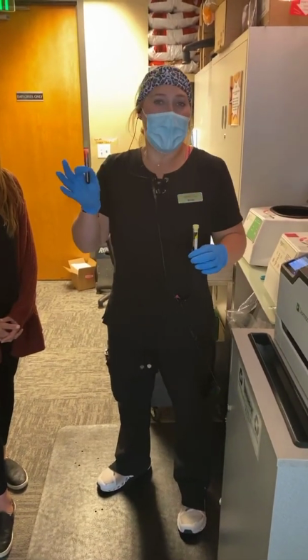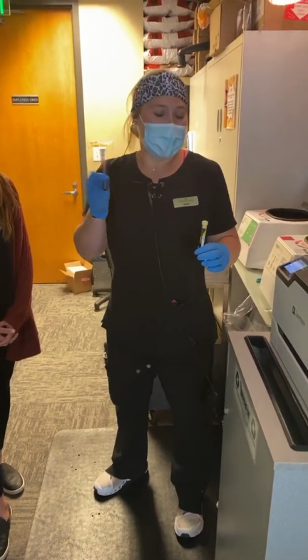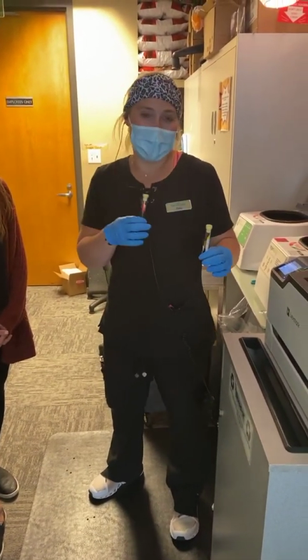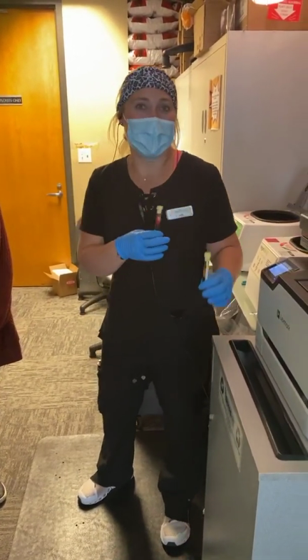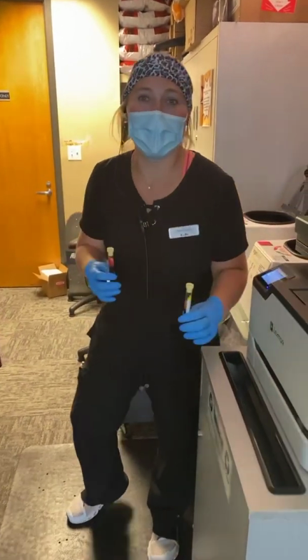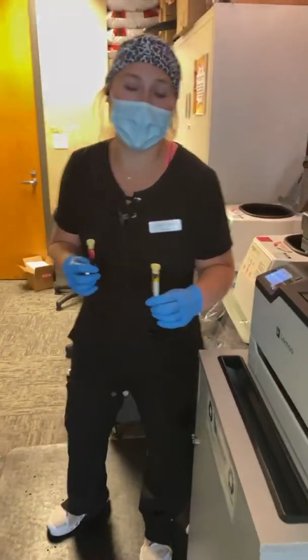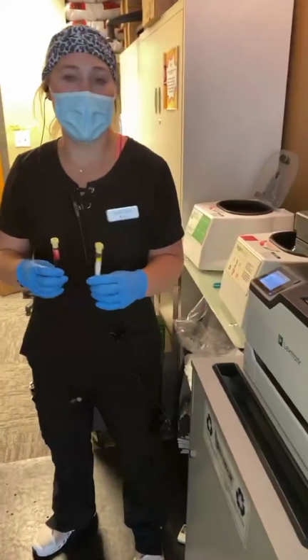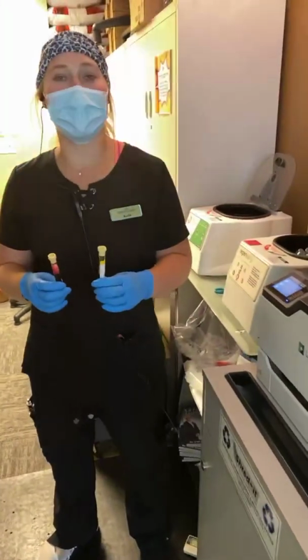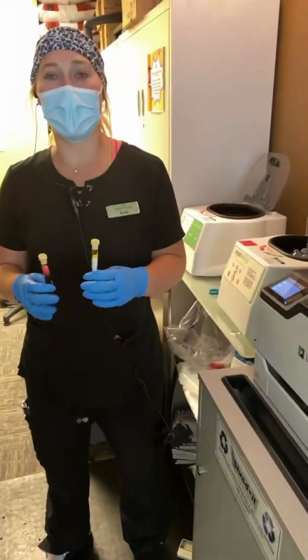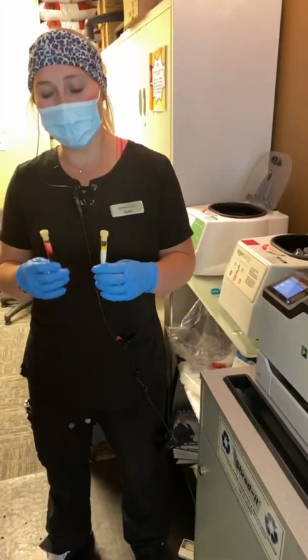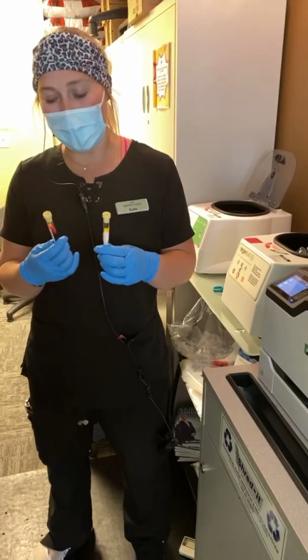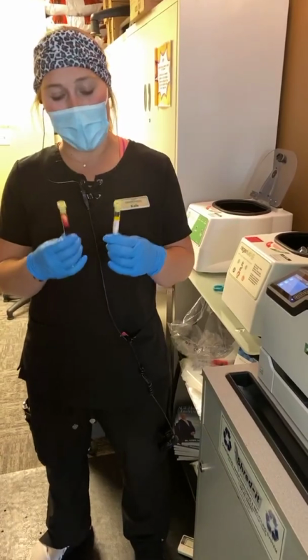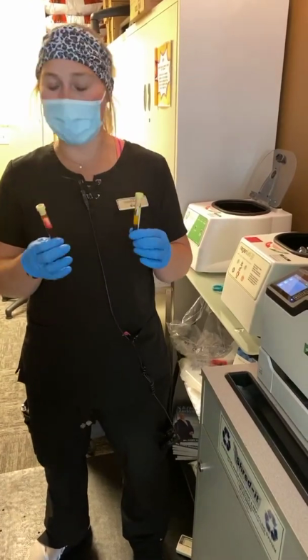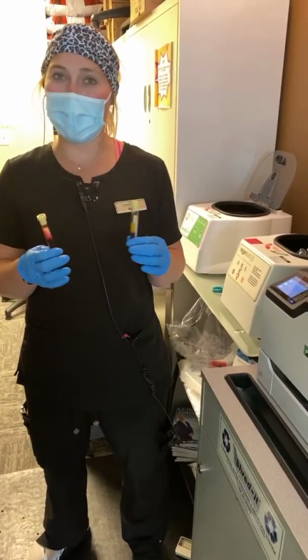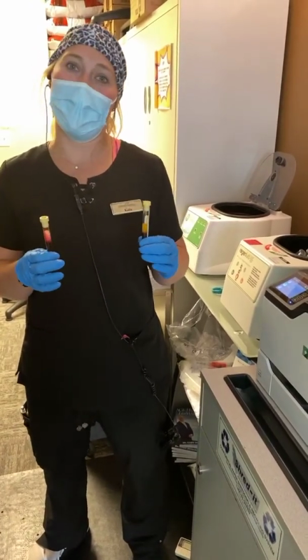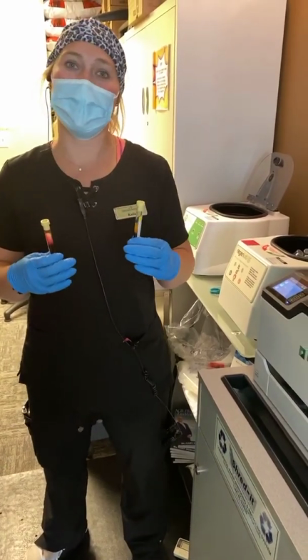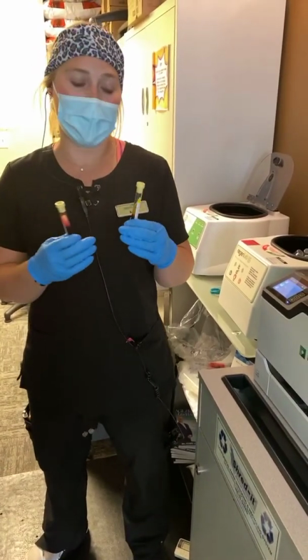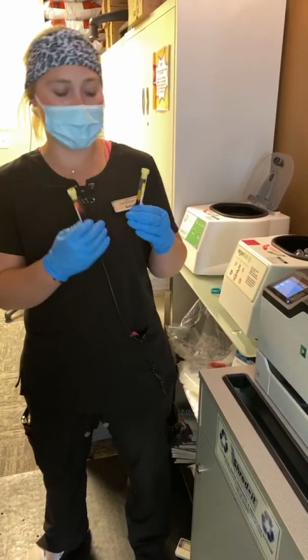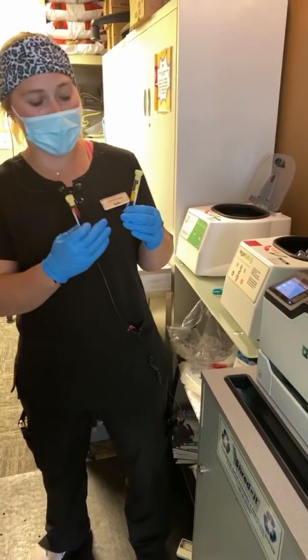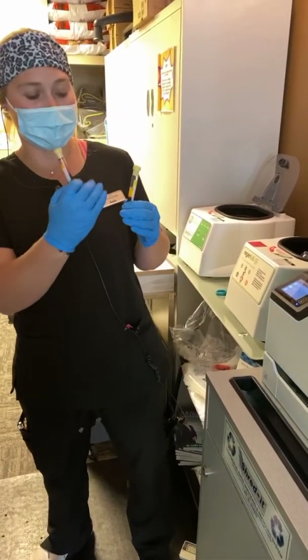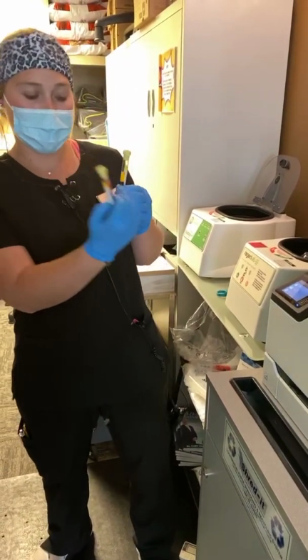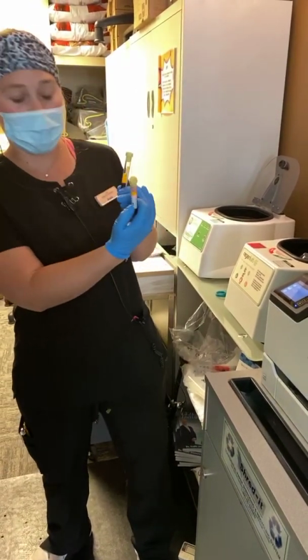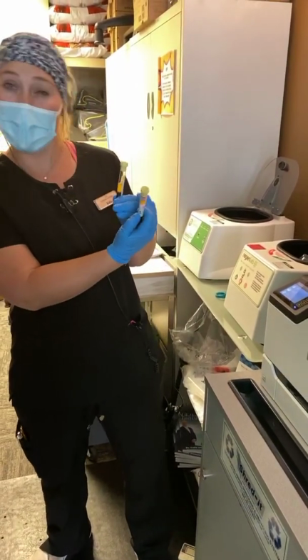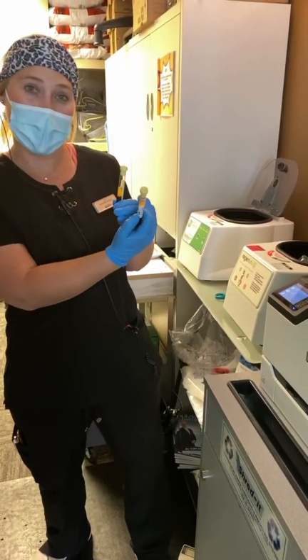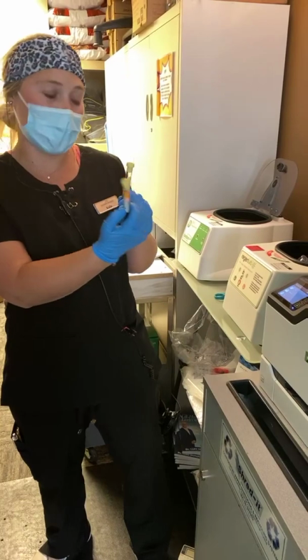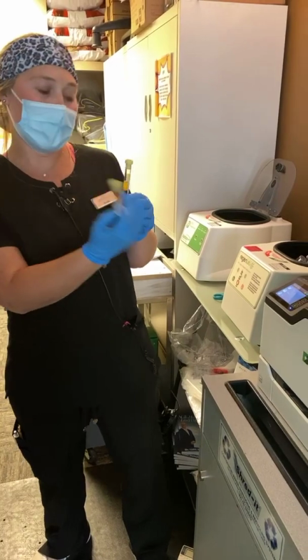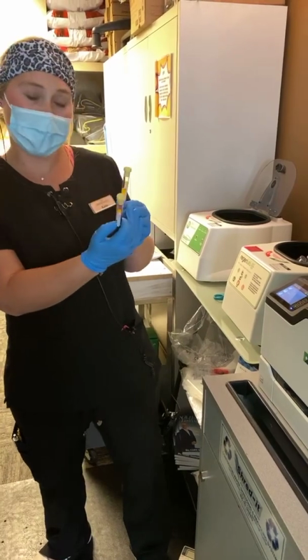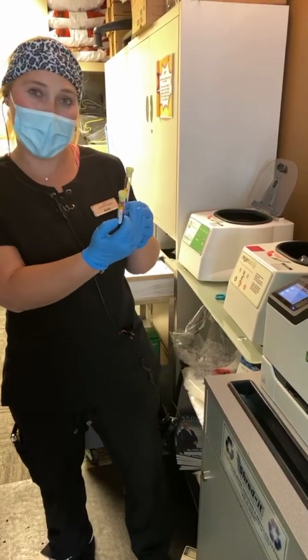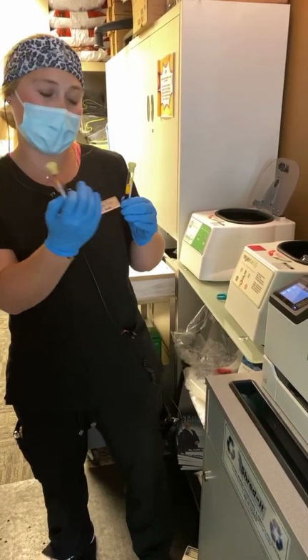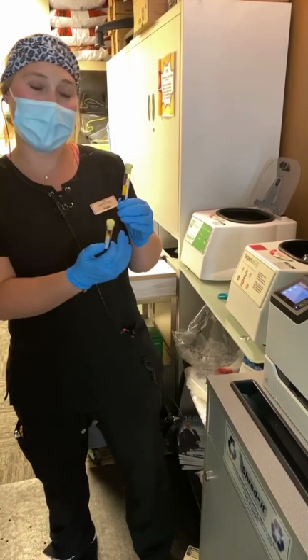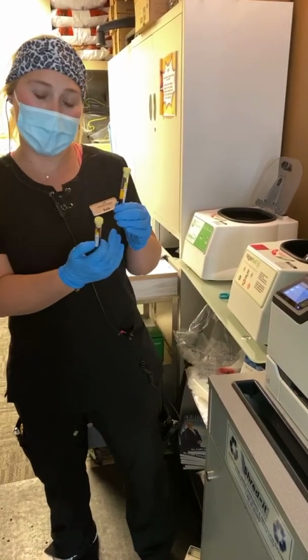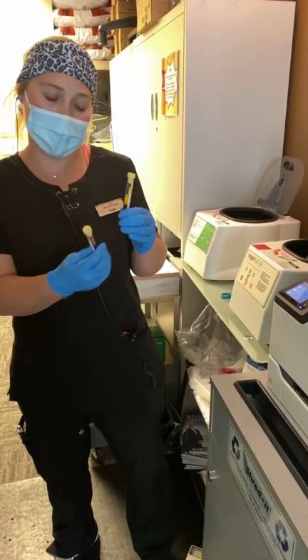Hi, Kayla here with Downtown's Healthcare. I am here to talk a little bit about PRP and how it gets spun and separated between platelet-poor plasma, platelet-rich plasma, and then red blood cells.